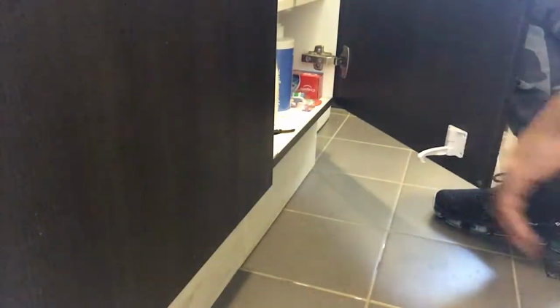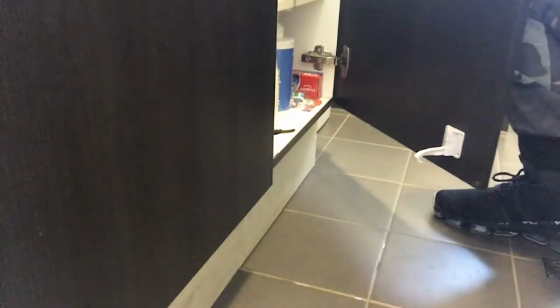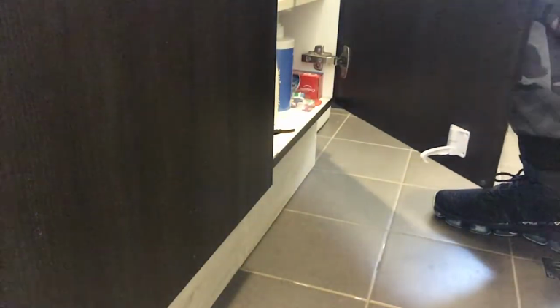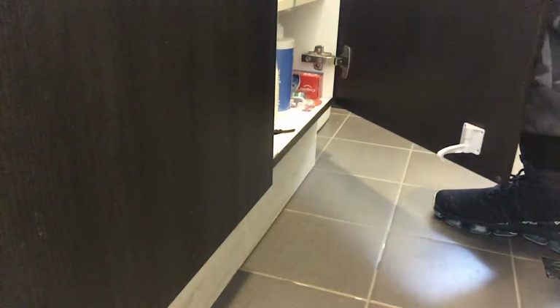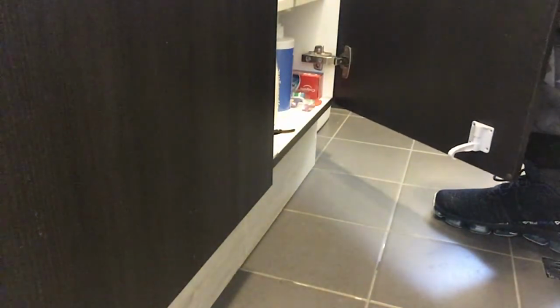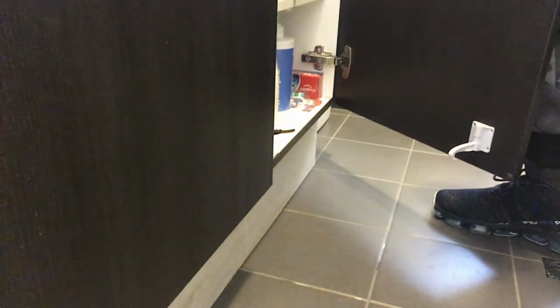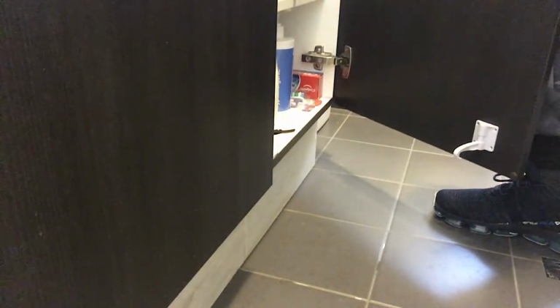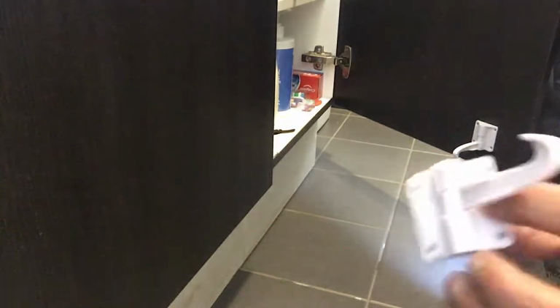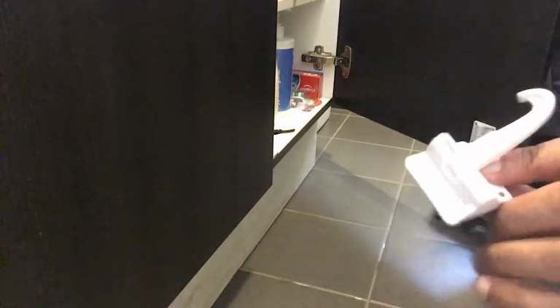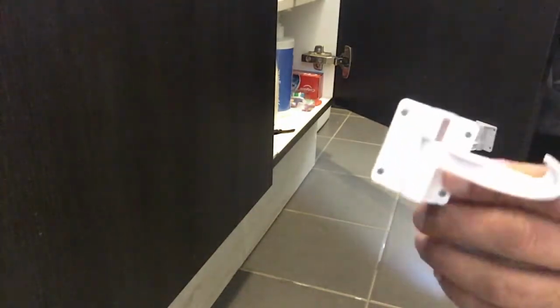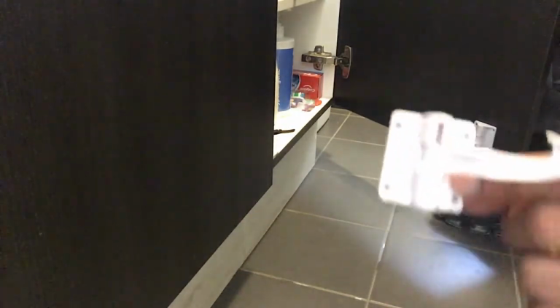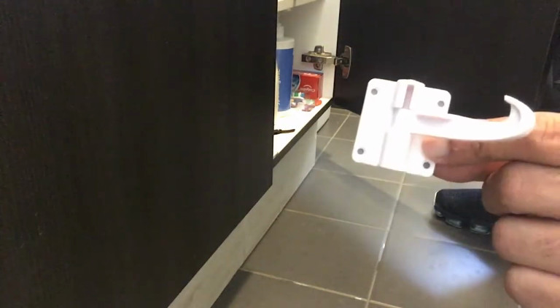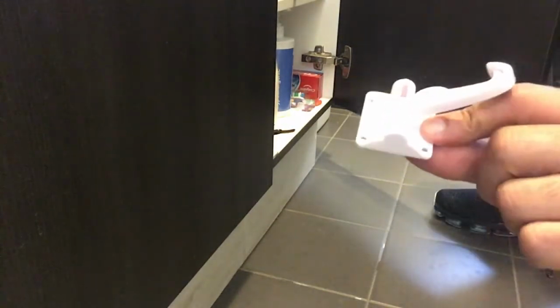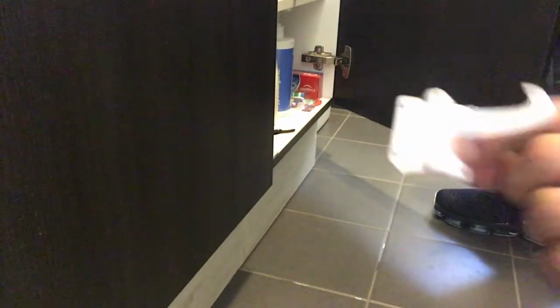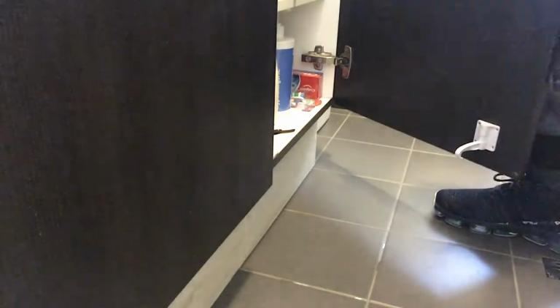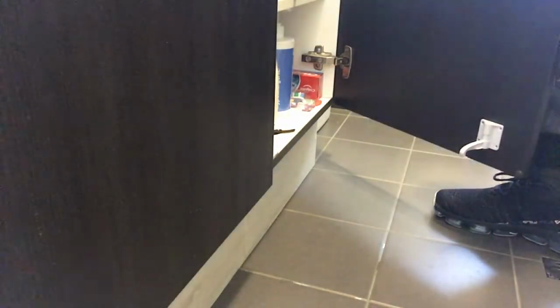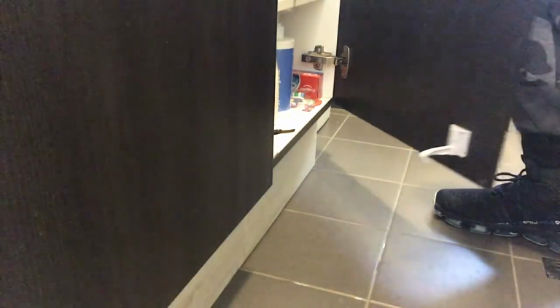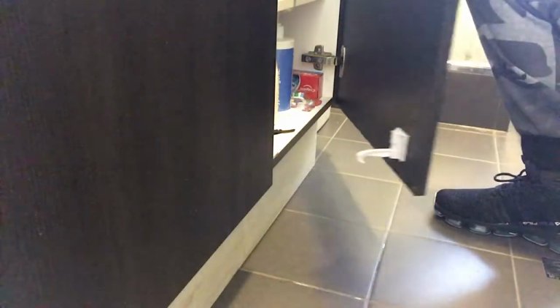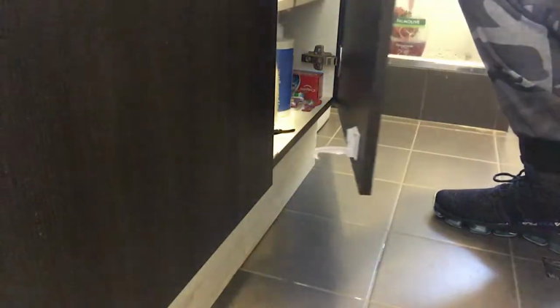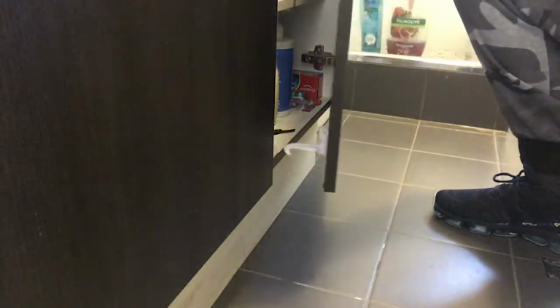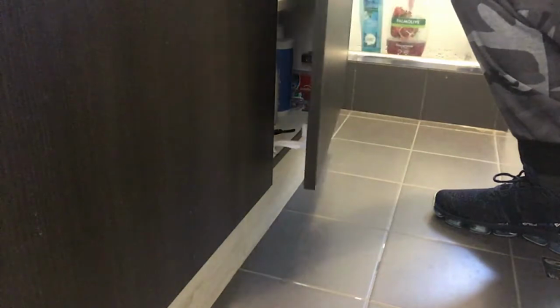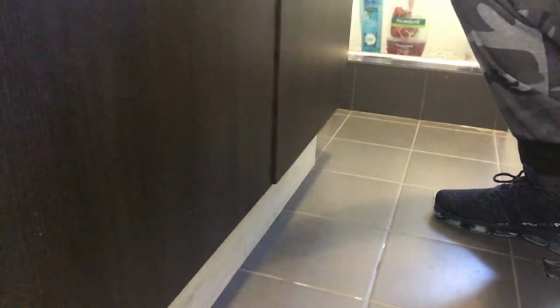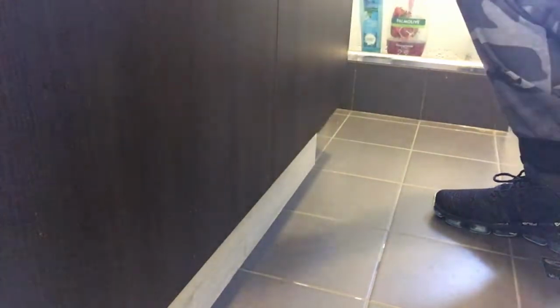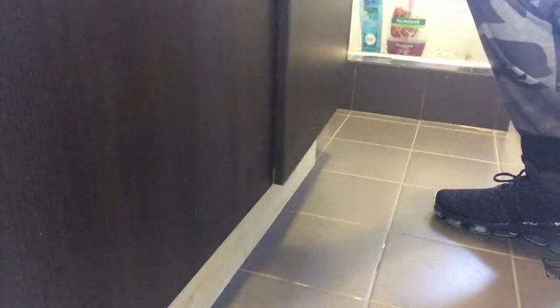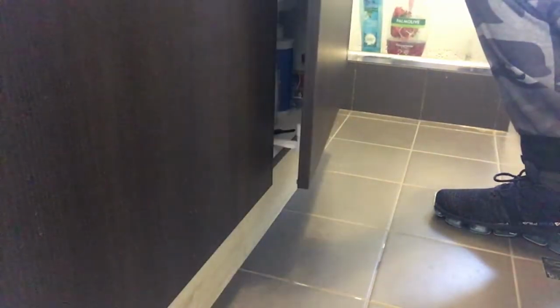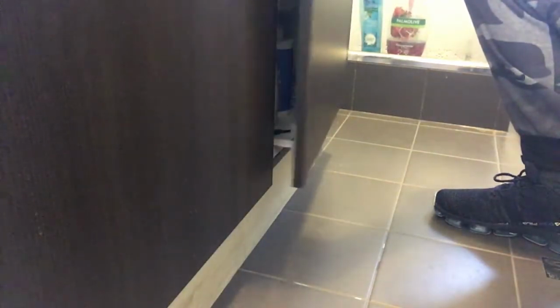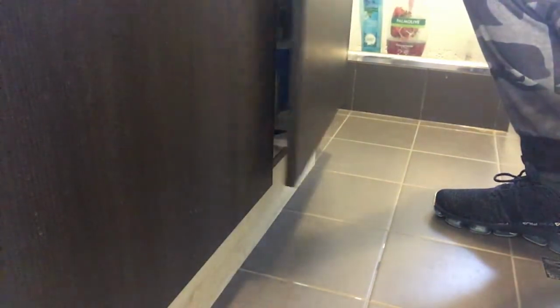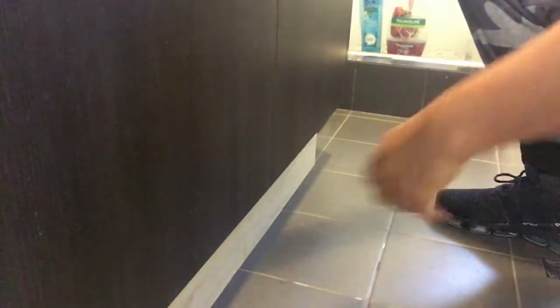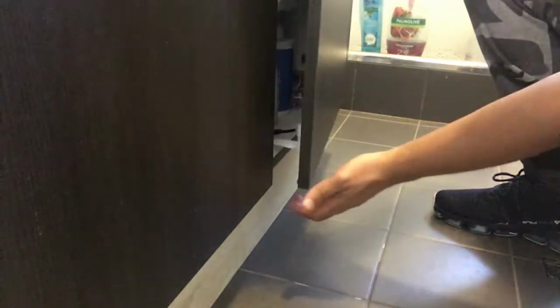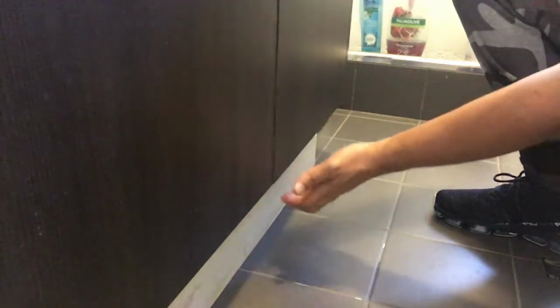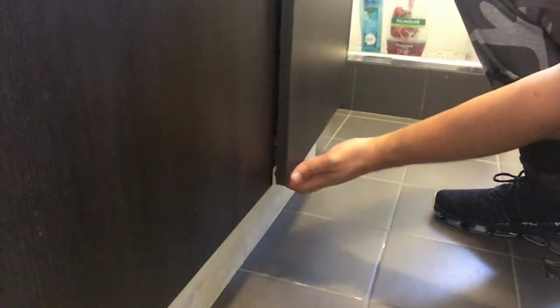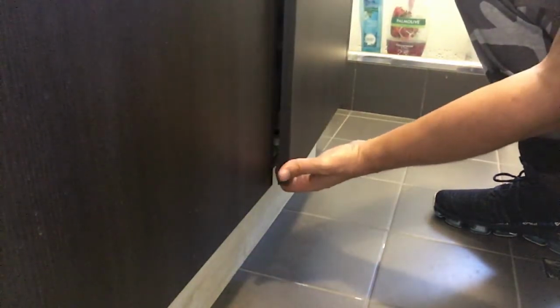And if you want to reinforce it, it also has holes for screws and things. I'm hoping my baby is not that strong that I need to do that, and there we go.